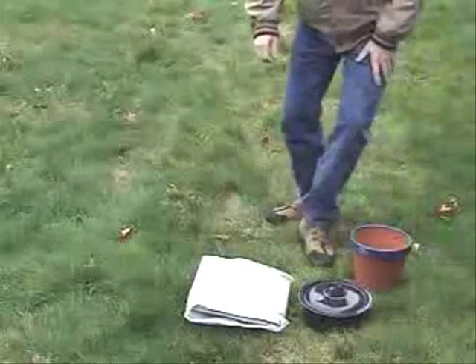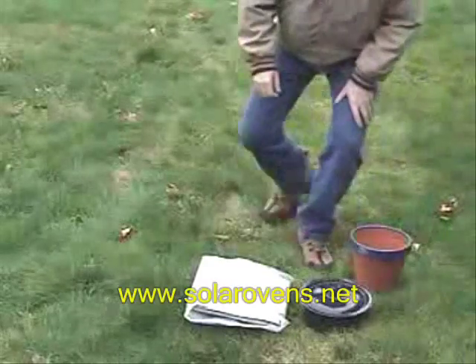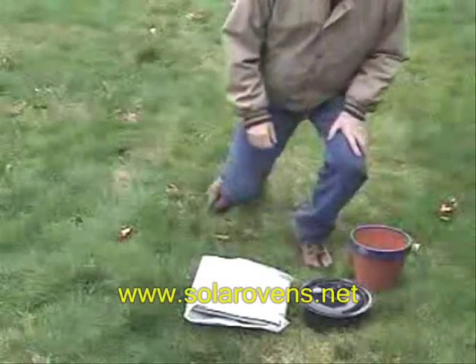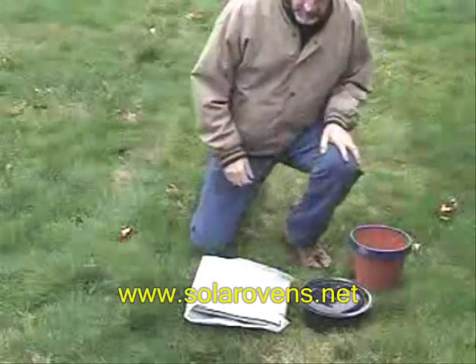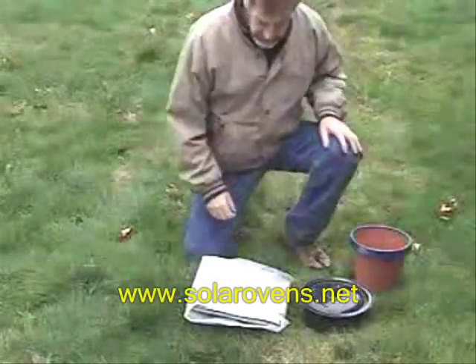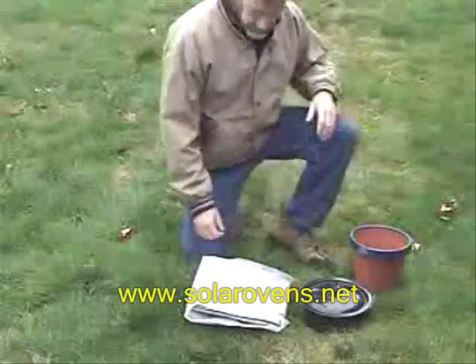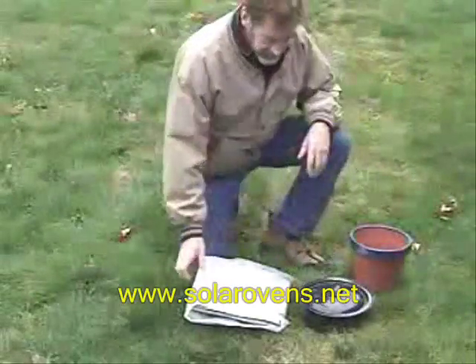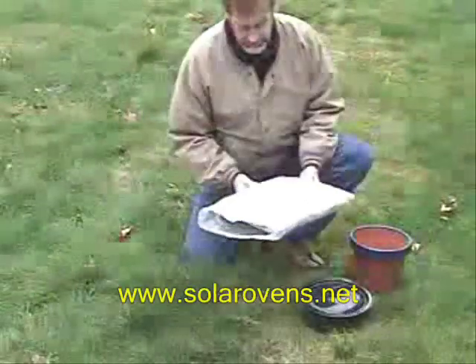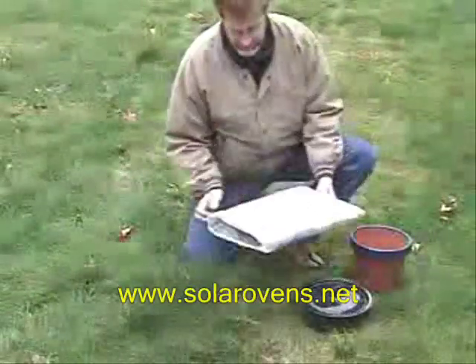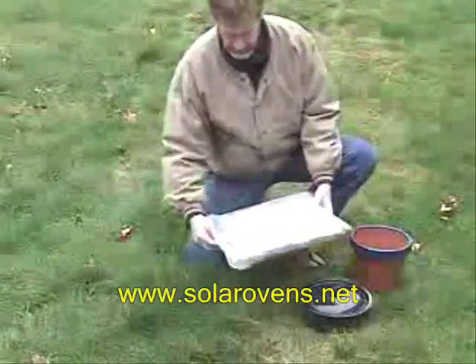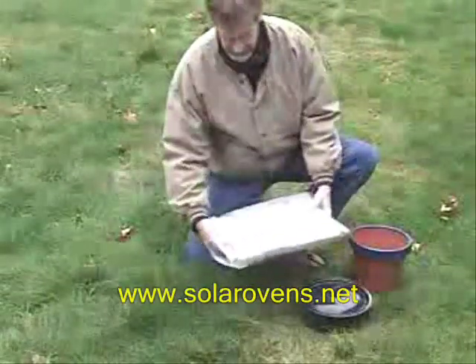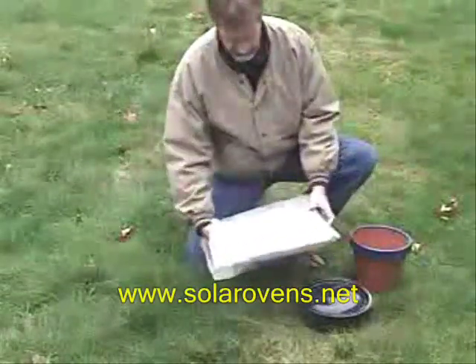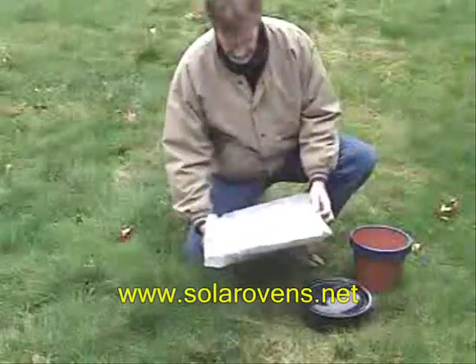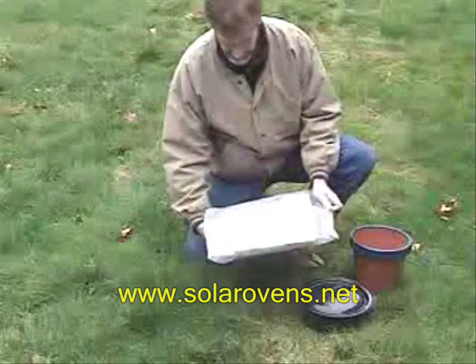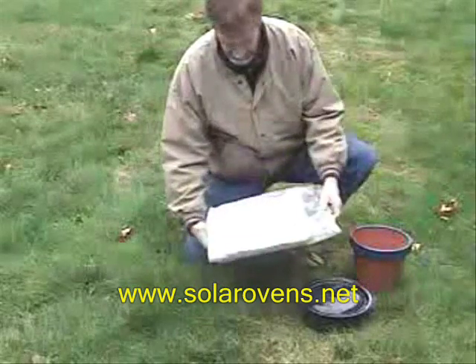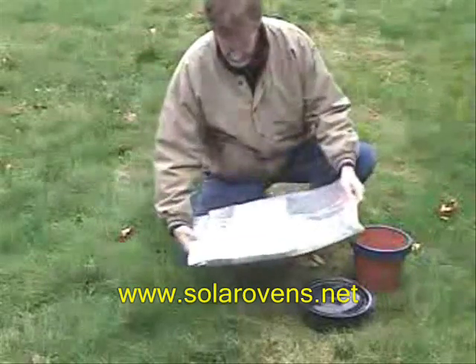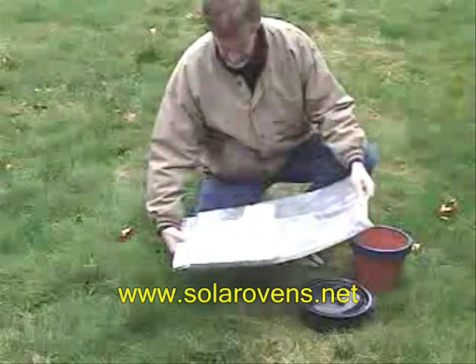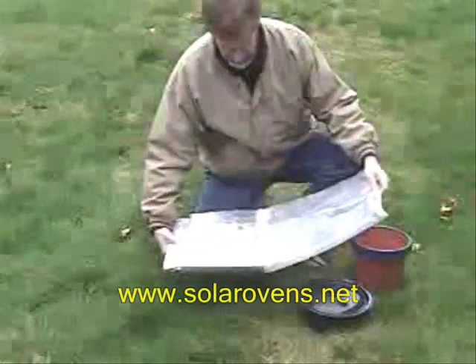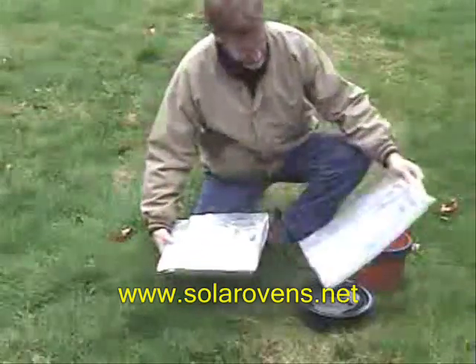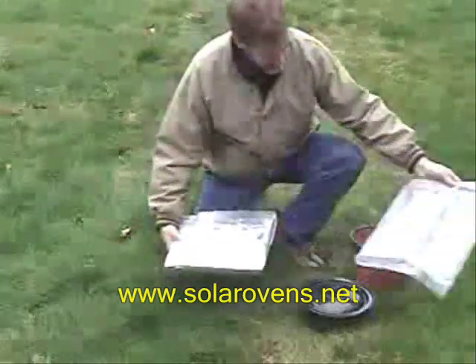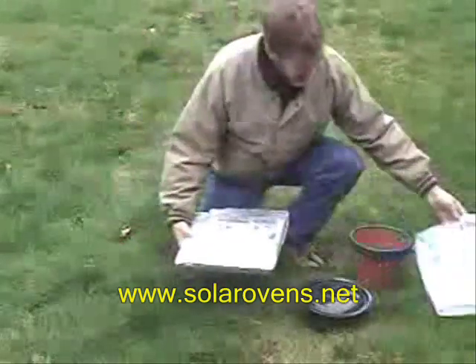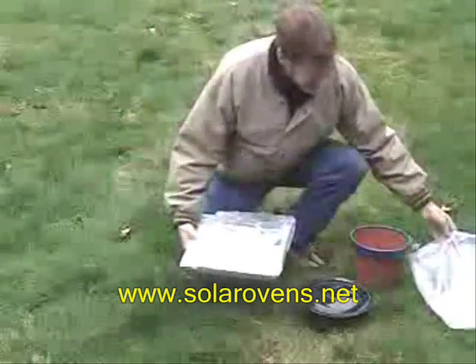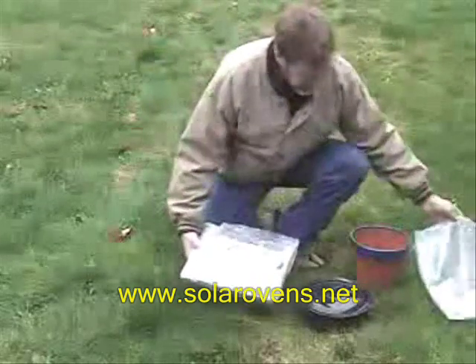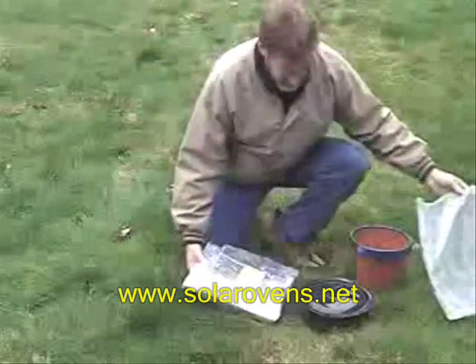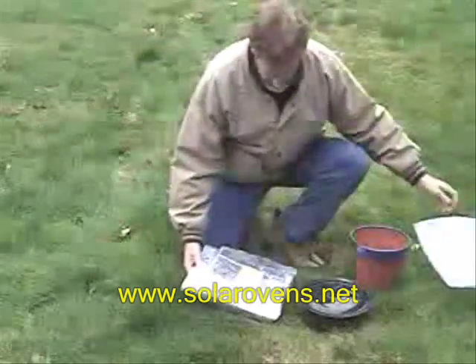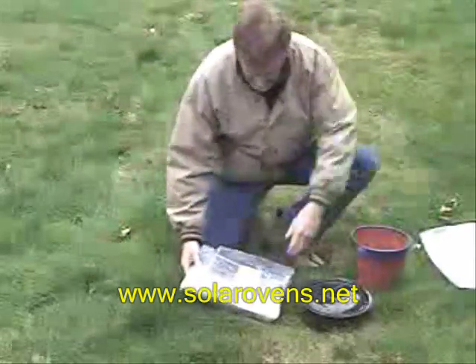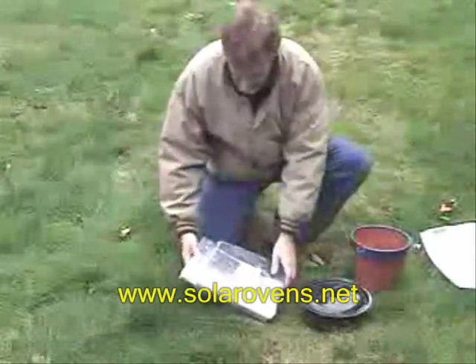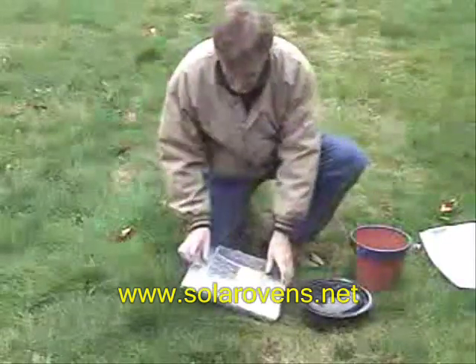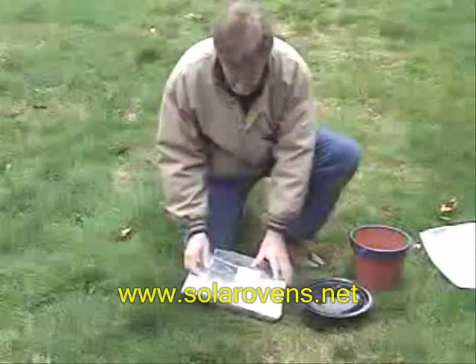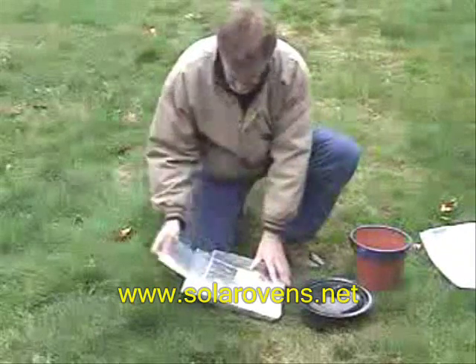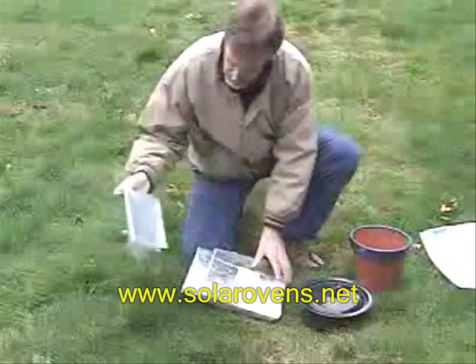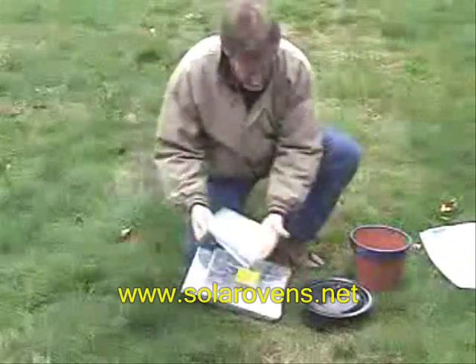I'm going to show you how easy it is to set up your roller cooker. Take it out of the bag. When you cut the top of the bag to open it, leave as much of the bag as you can, and you can reuse it.